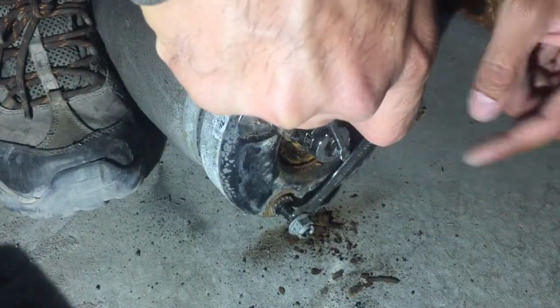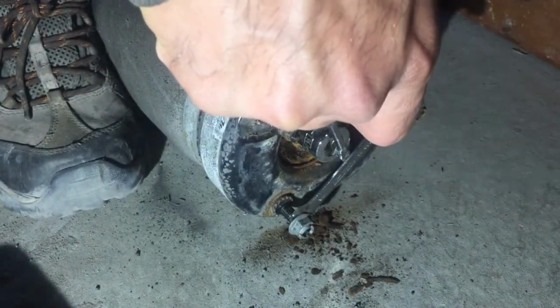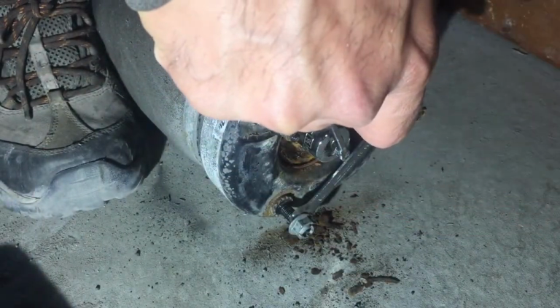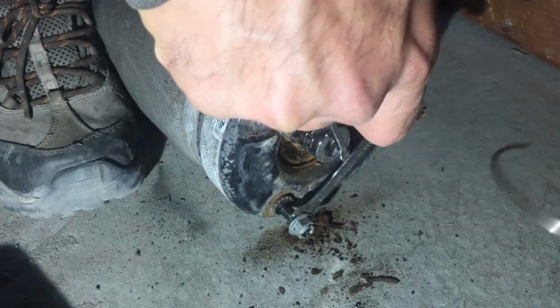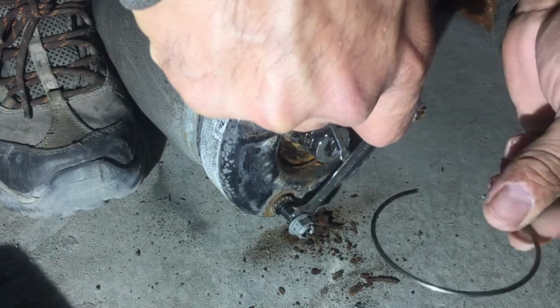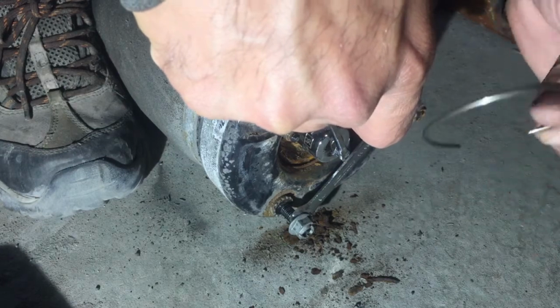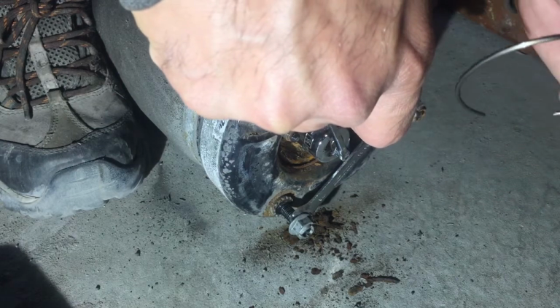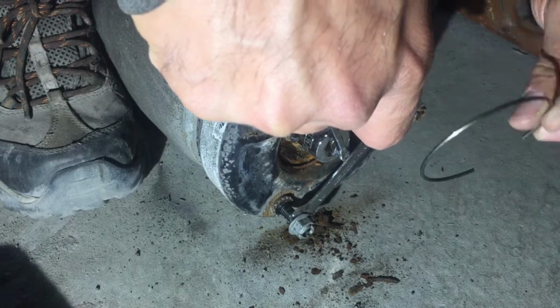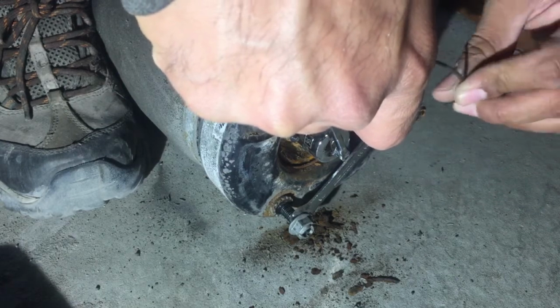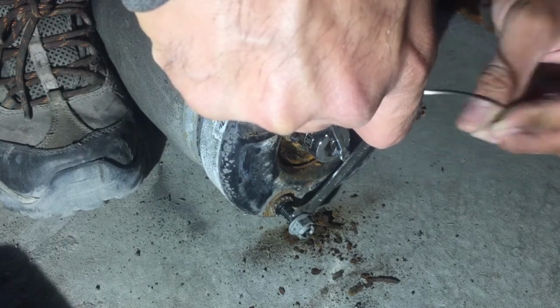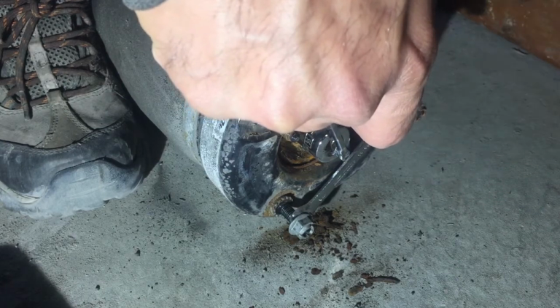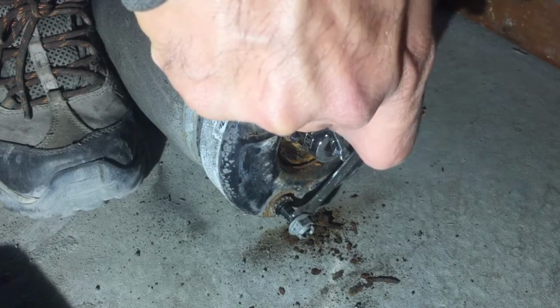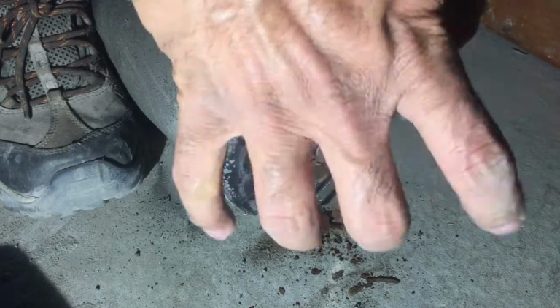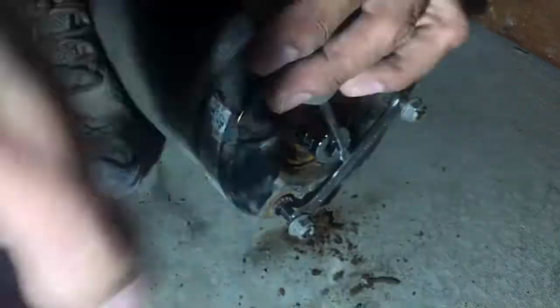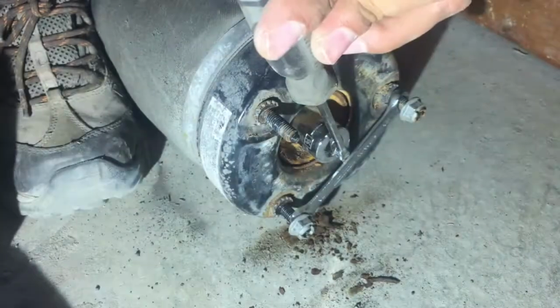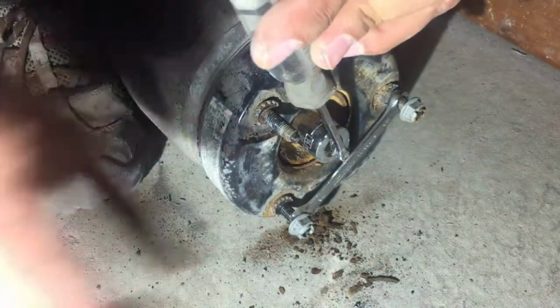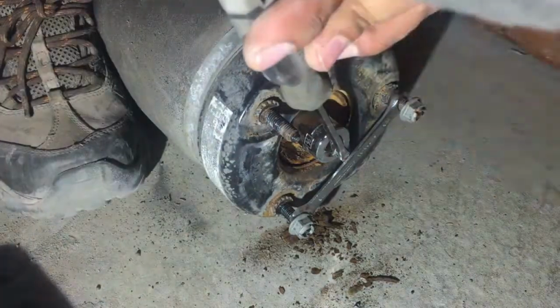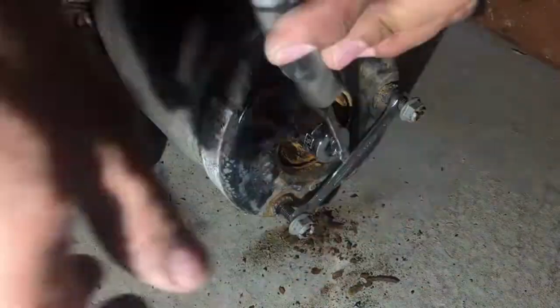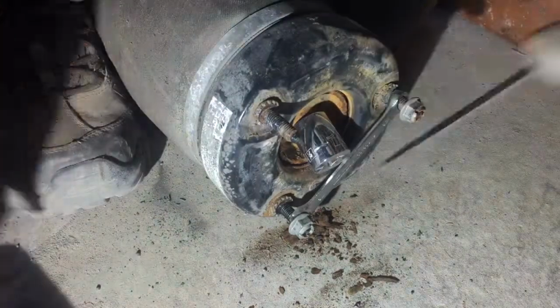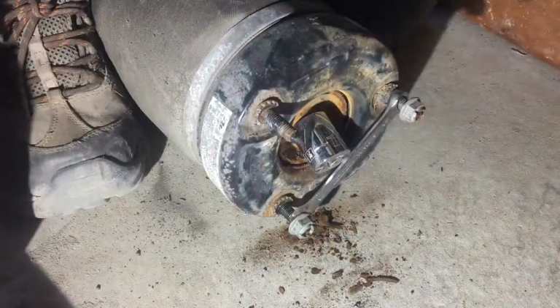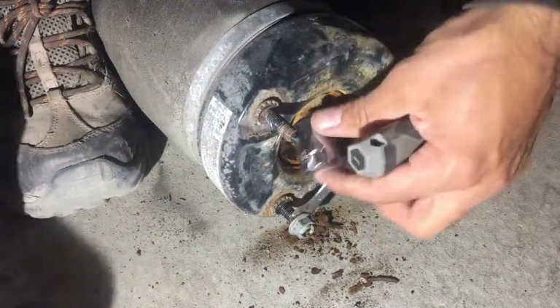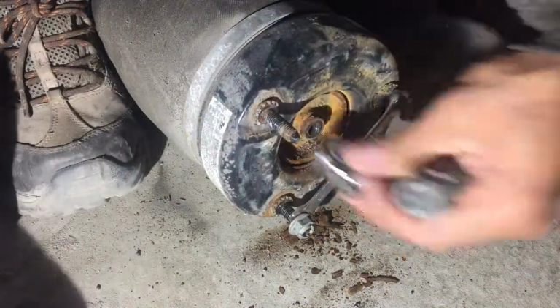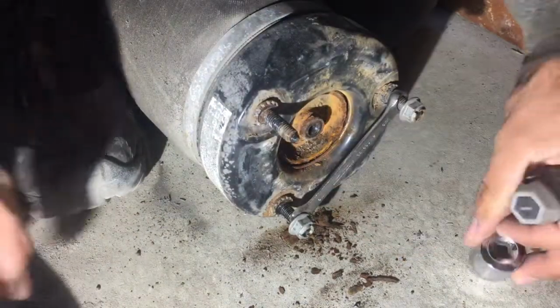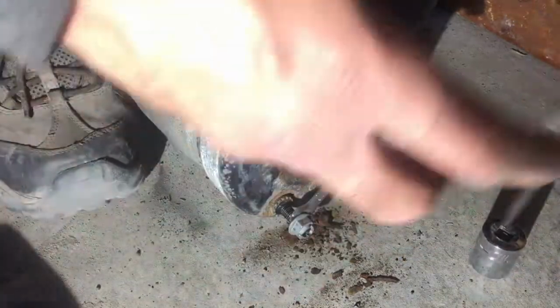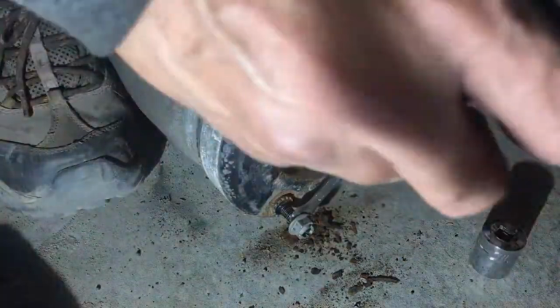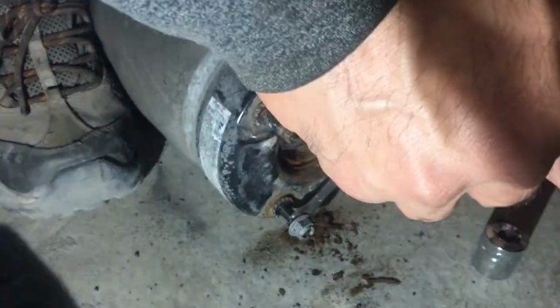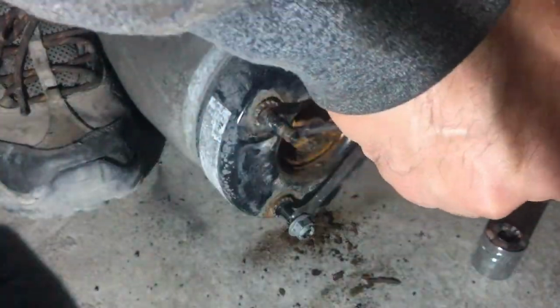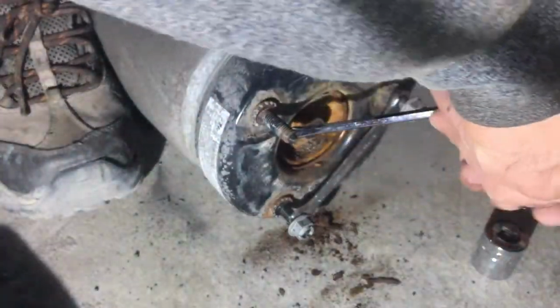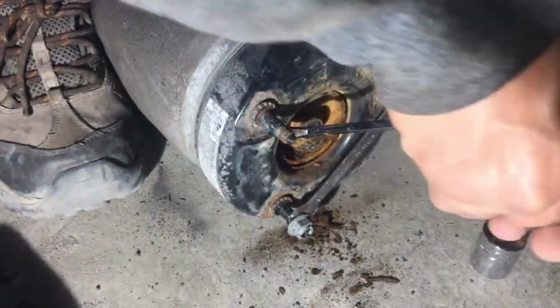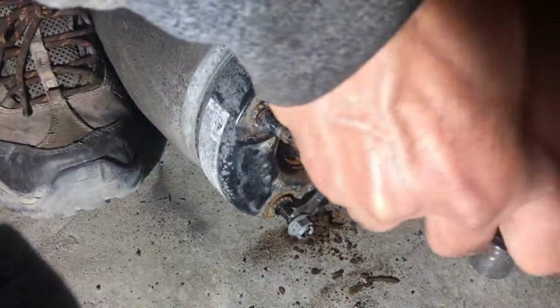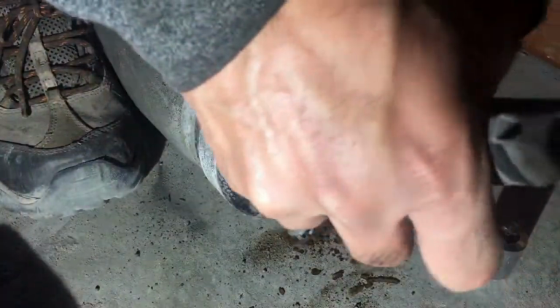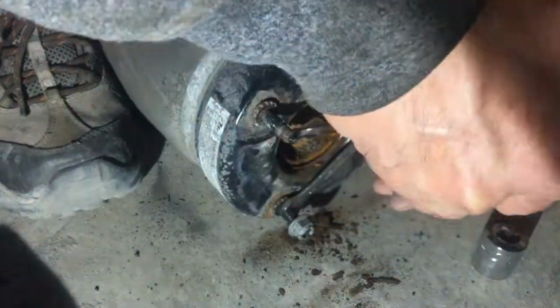So then there is a ring like this — that's the ring. I already pushed it down.